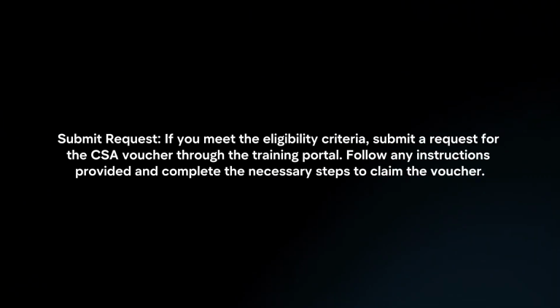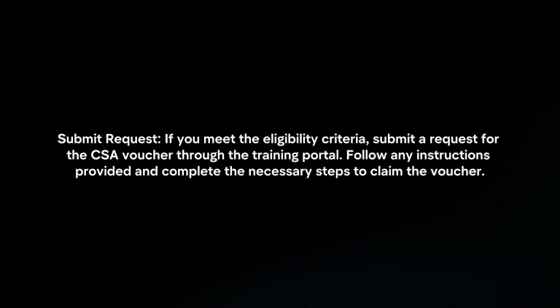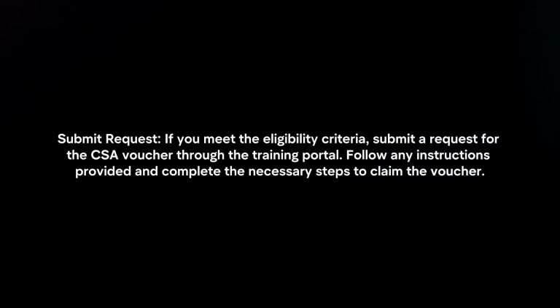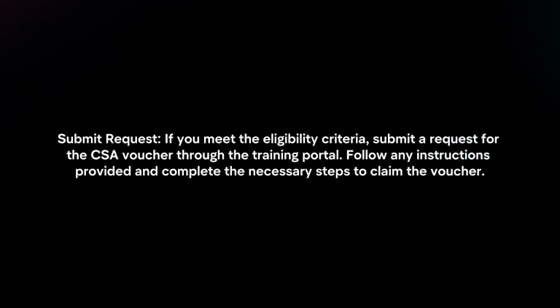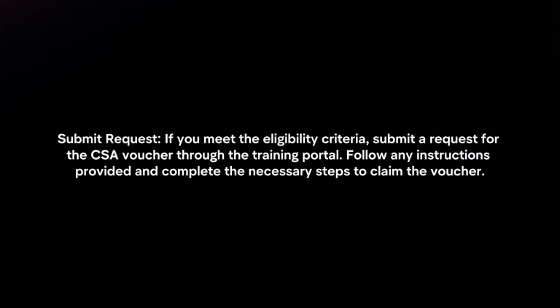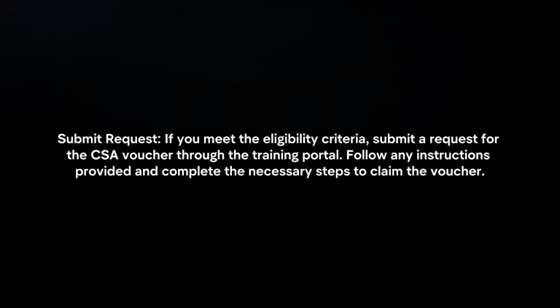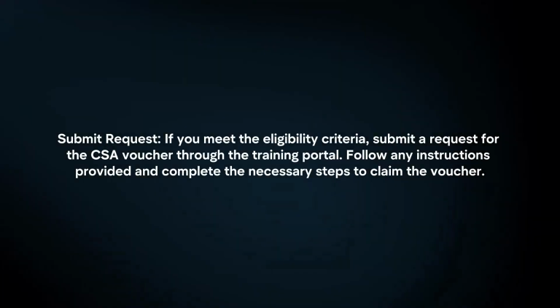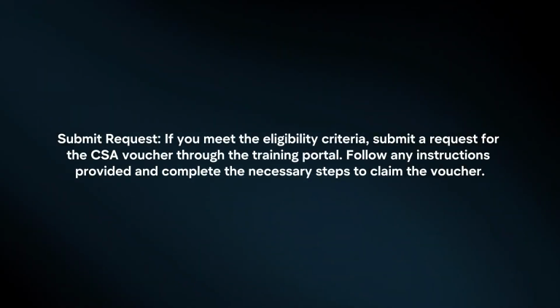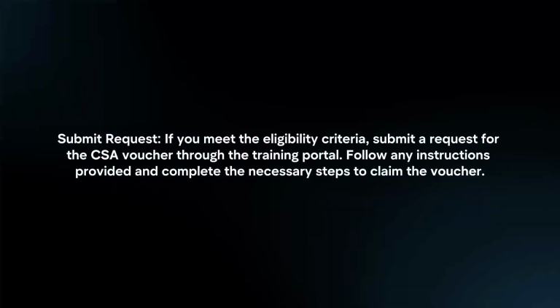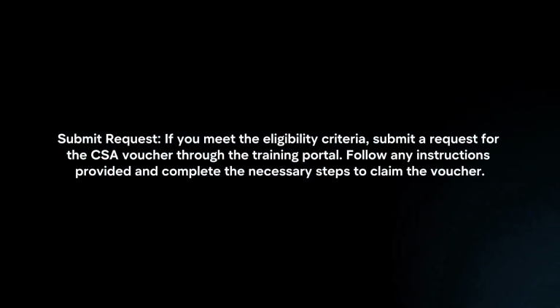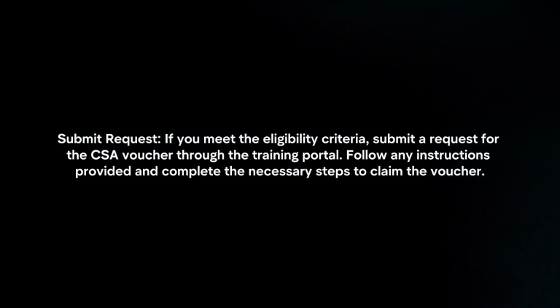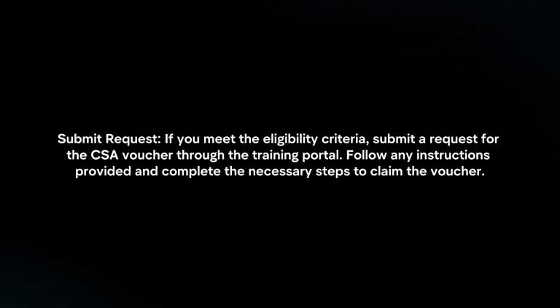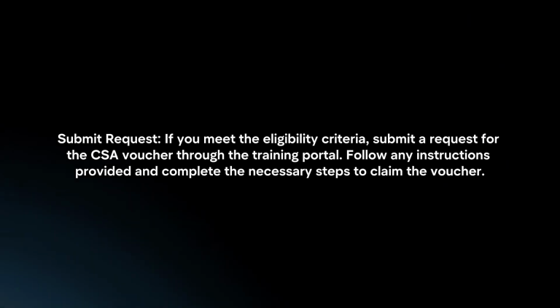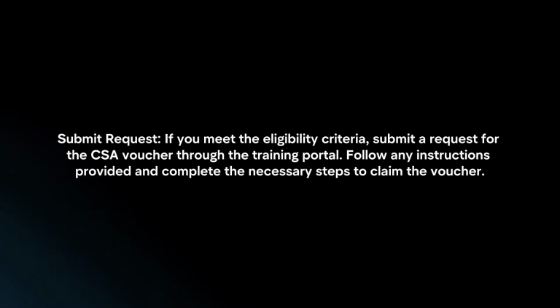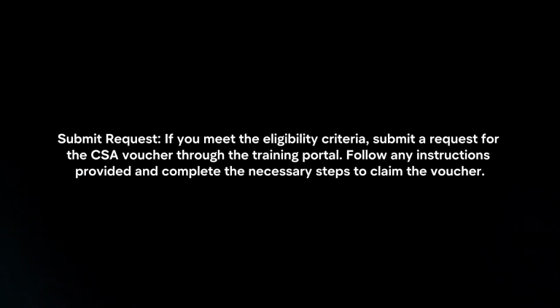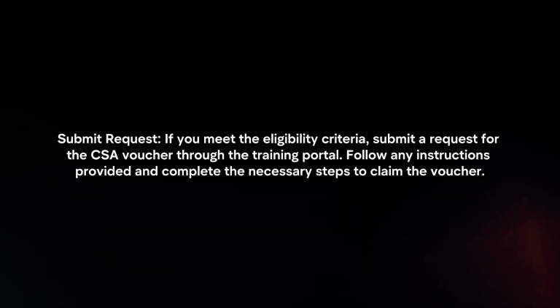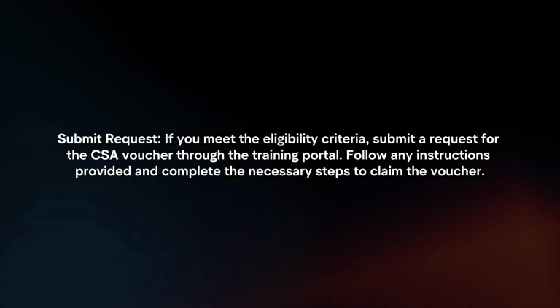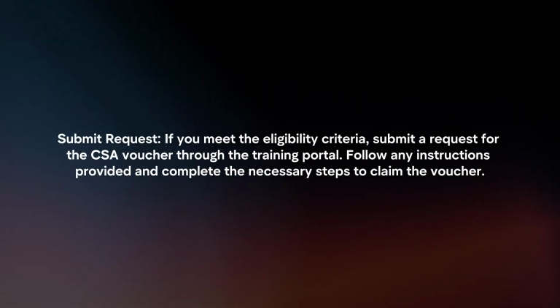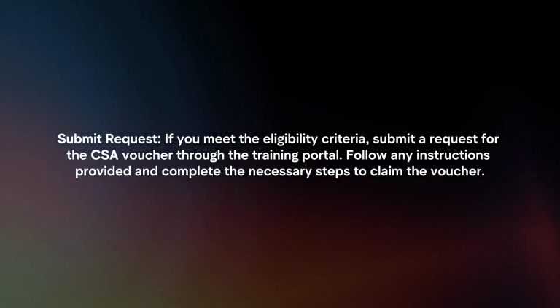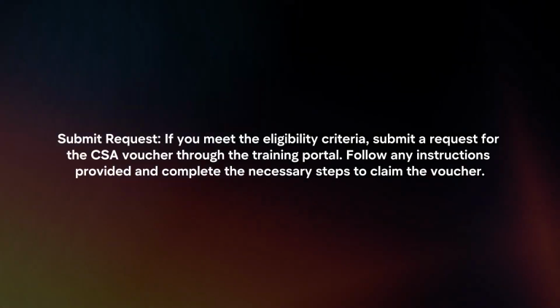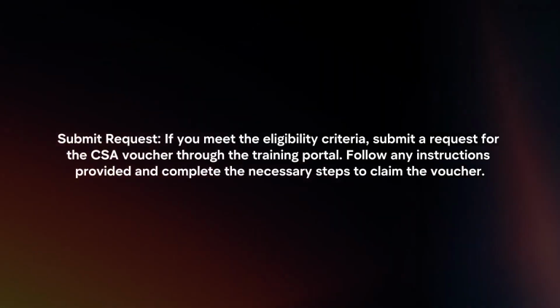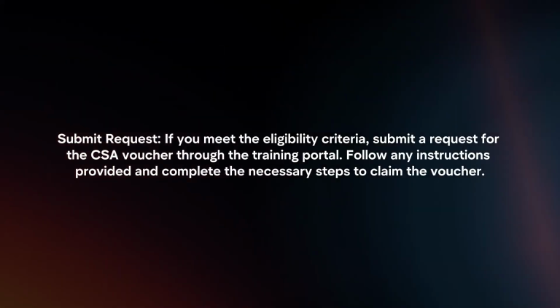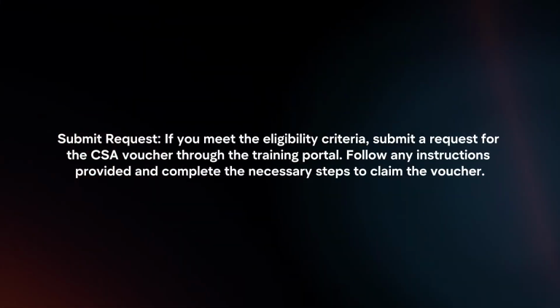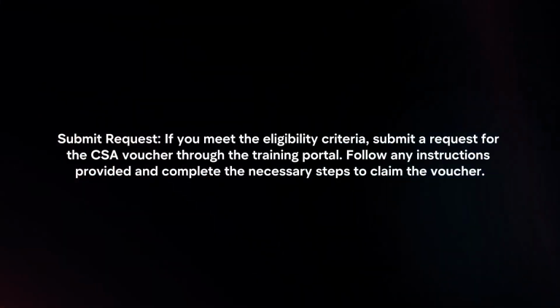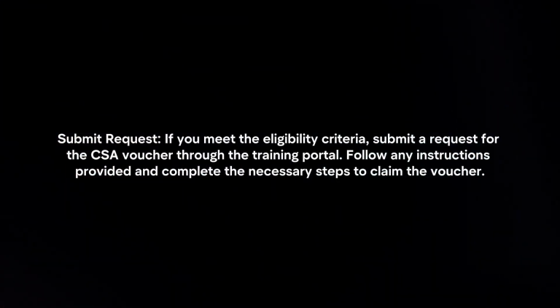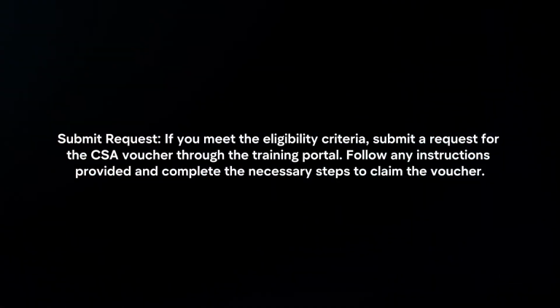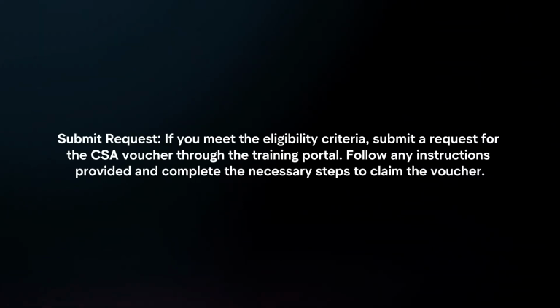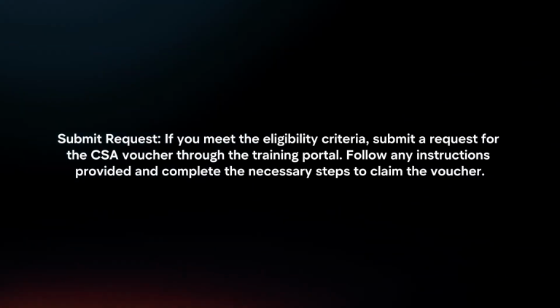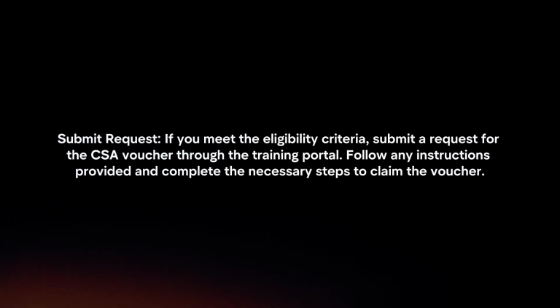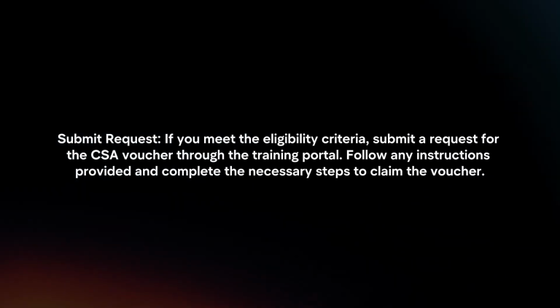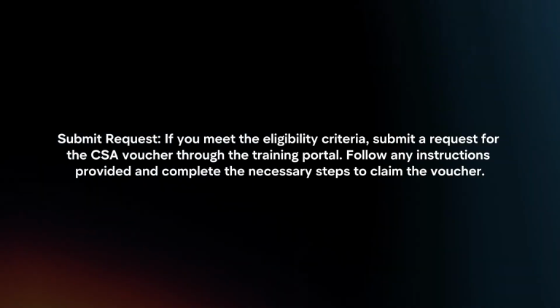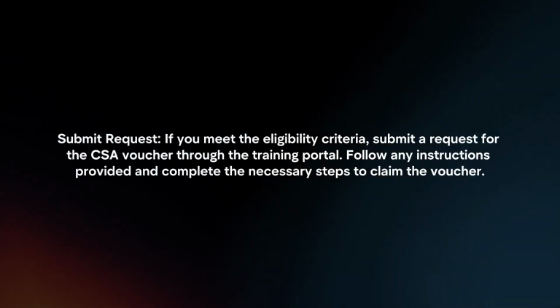Submit a request. If you meet the eligibility criteria, submit a request for the CSA voucher through the training portal. Follow any instructions provided and complete the necessary steps to claim the voucher.